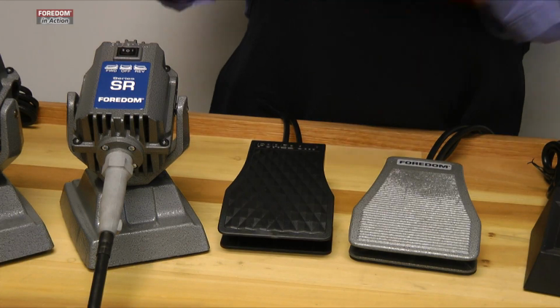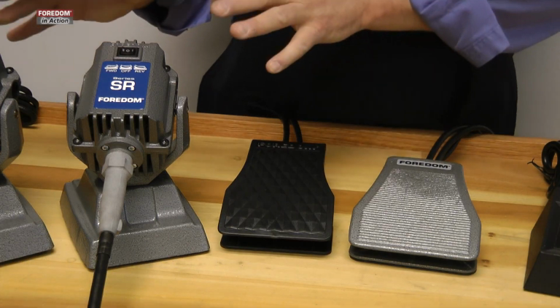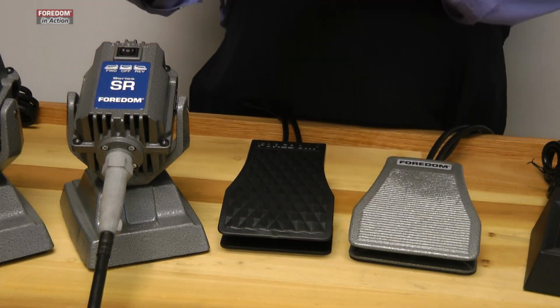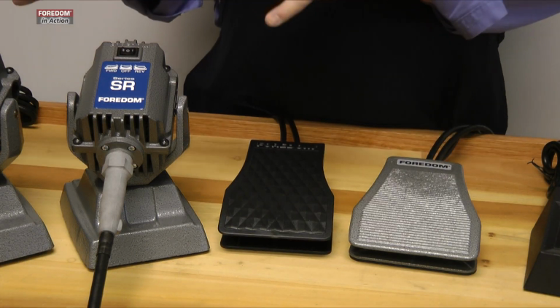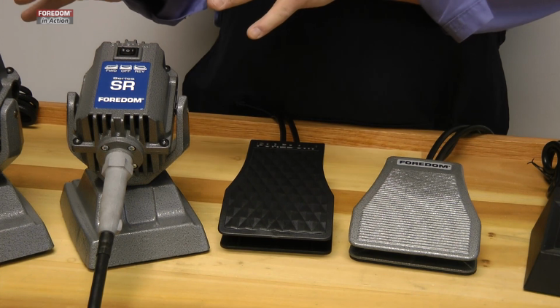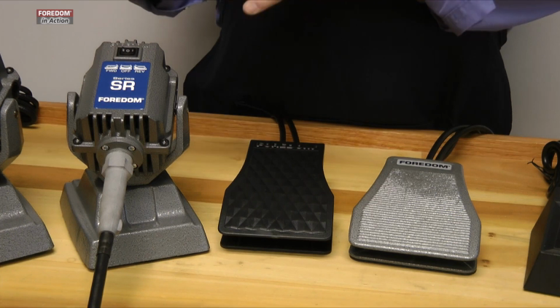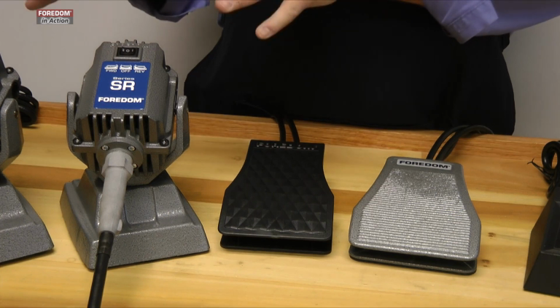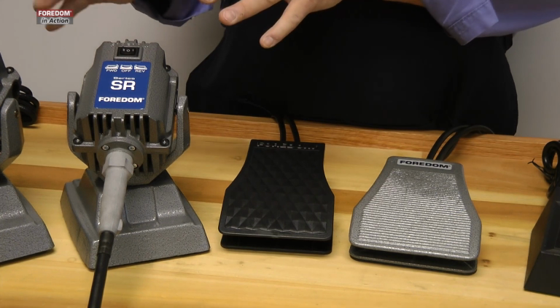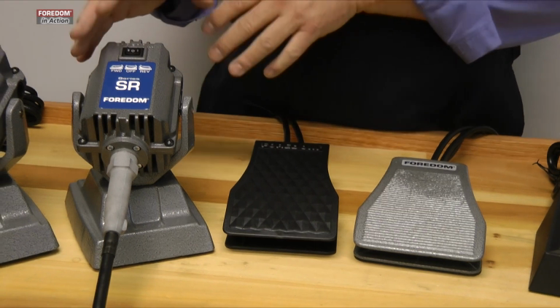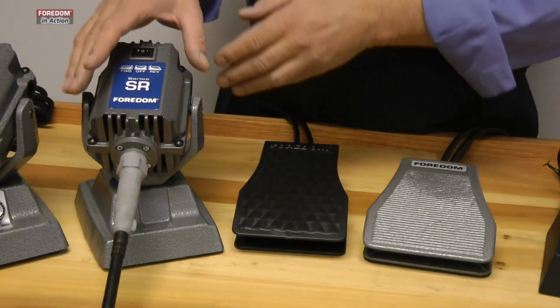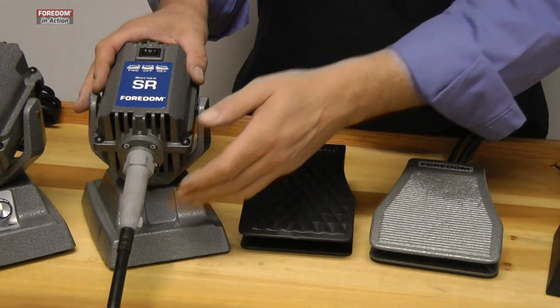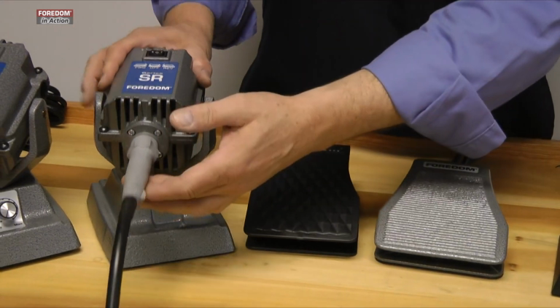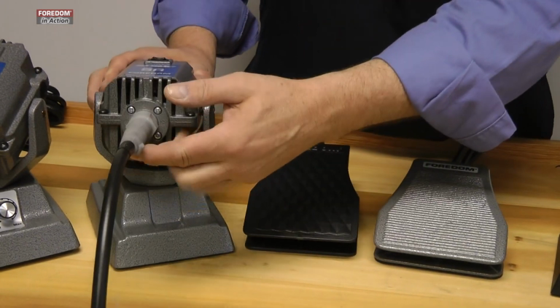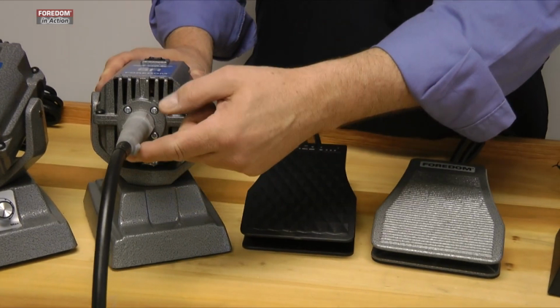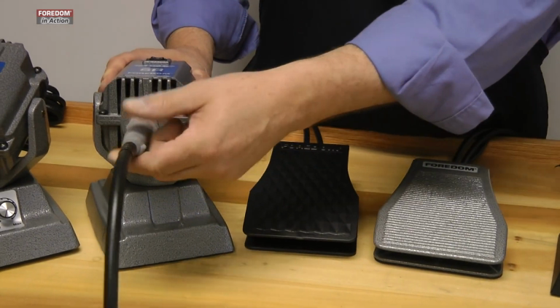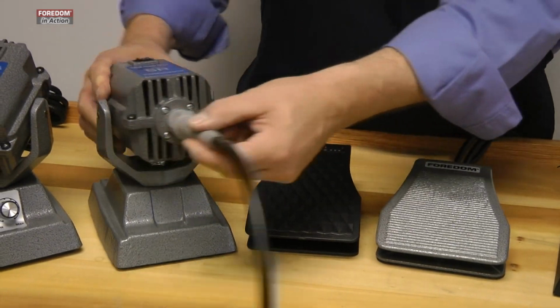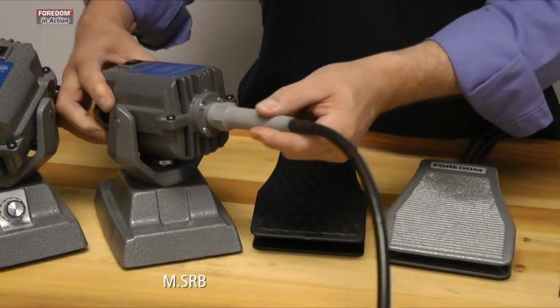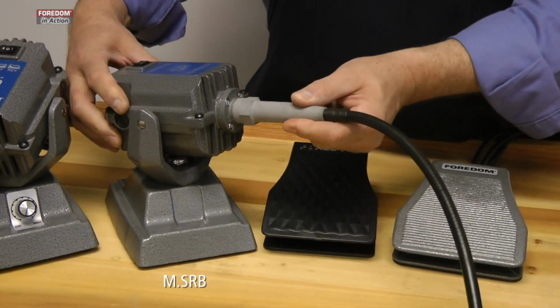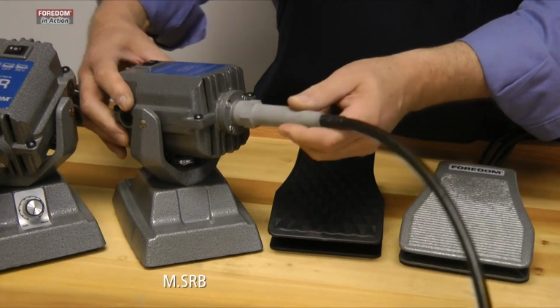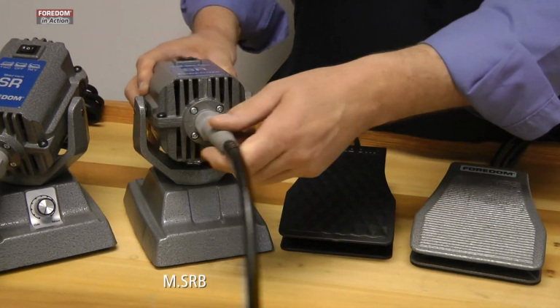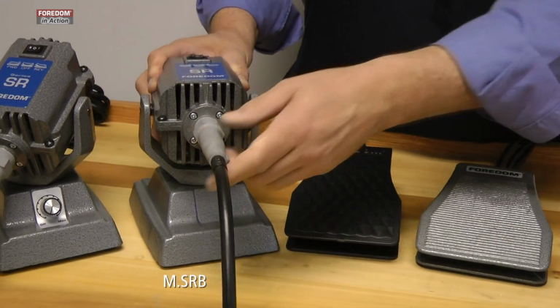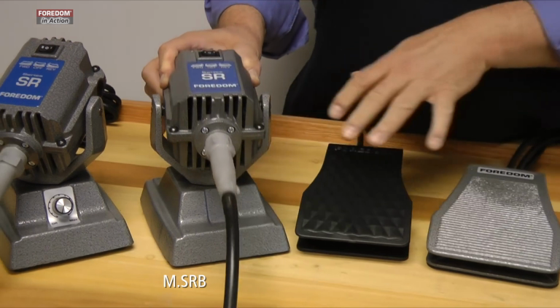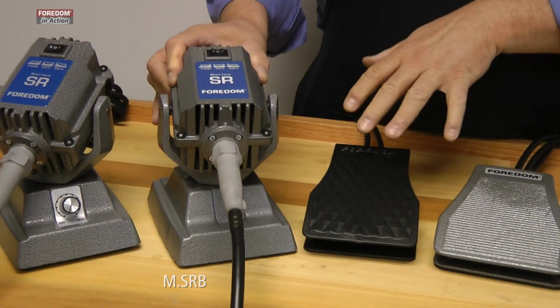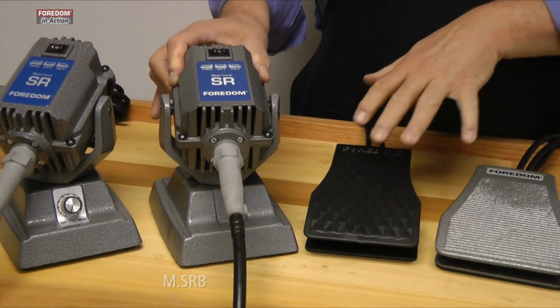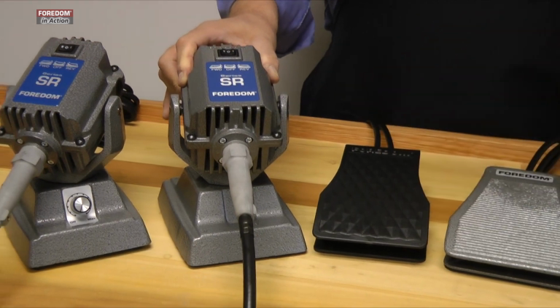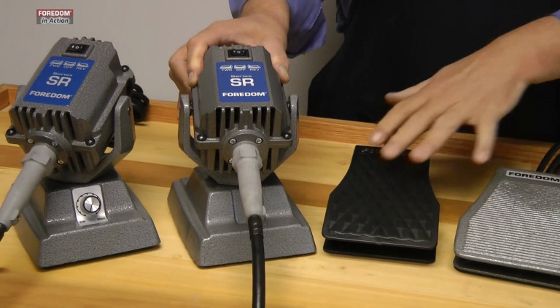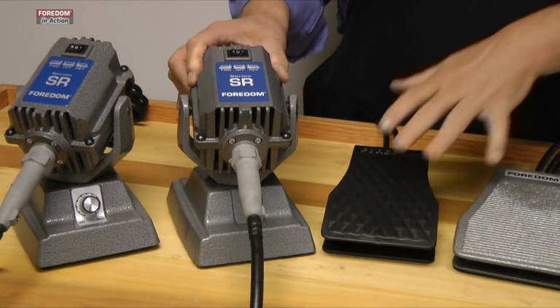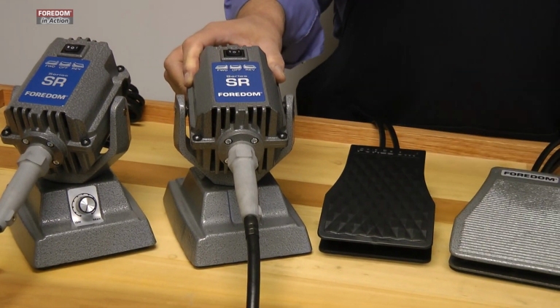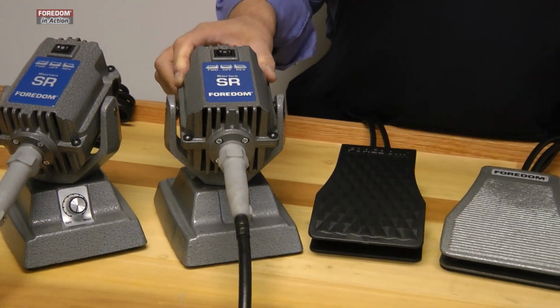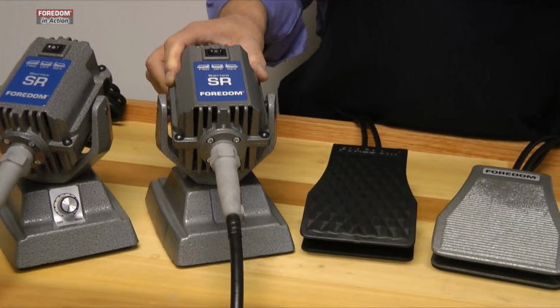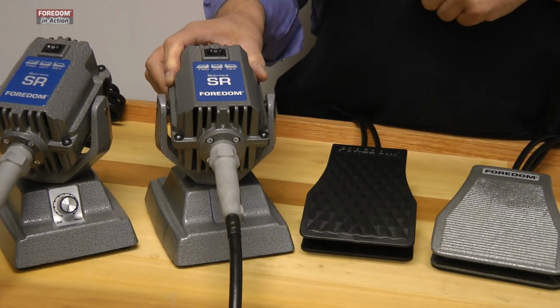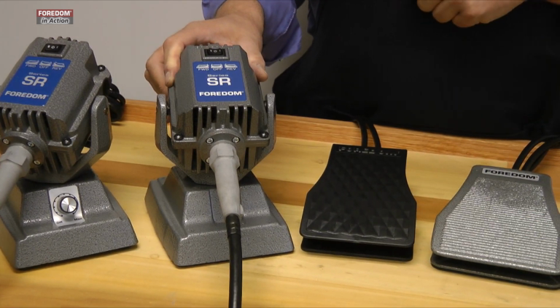We also have two other models of the same motors. This is the beam bench mount, as you can see. It requires the separate speed controls like our hang-up unit does.